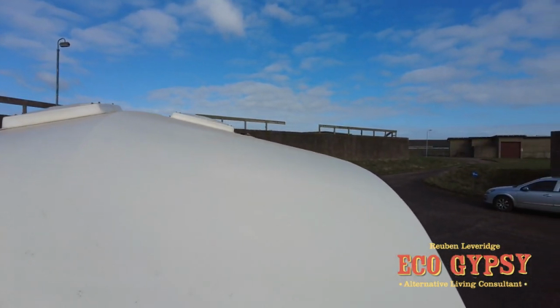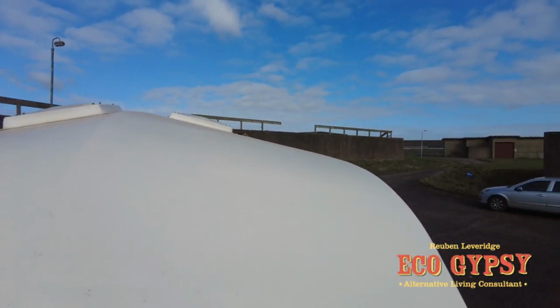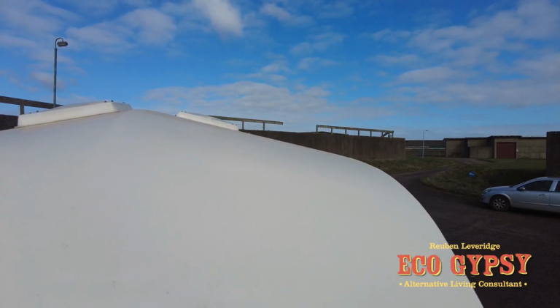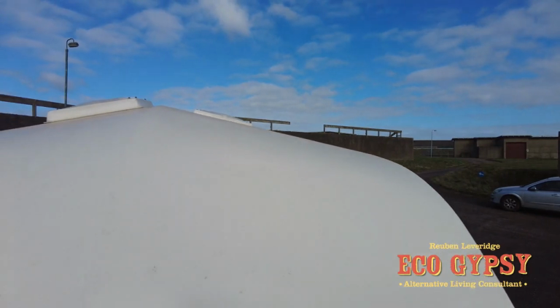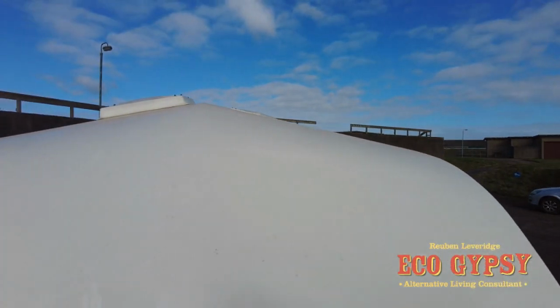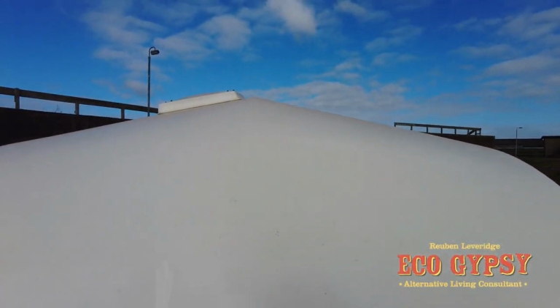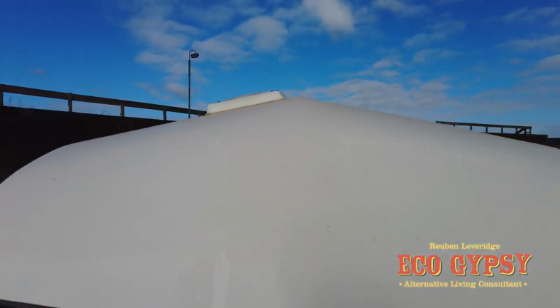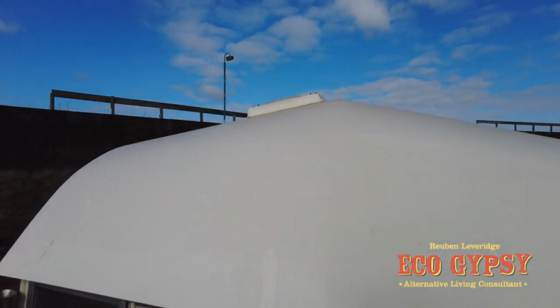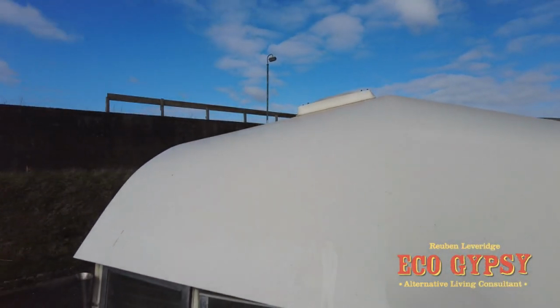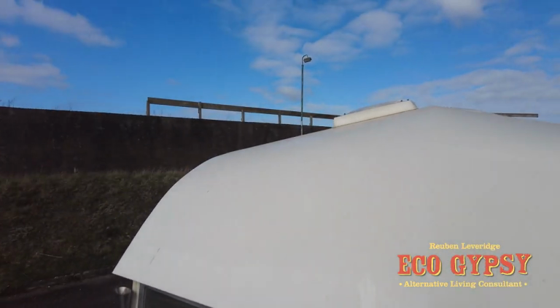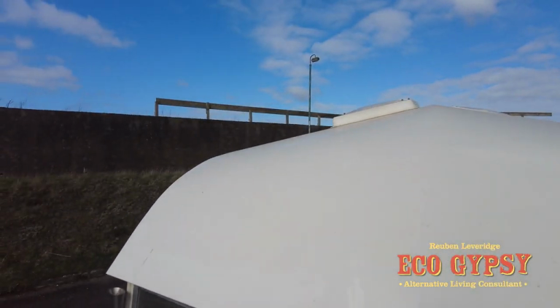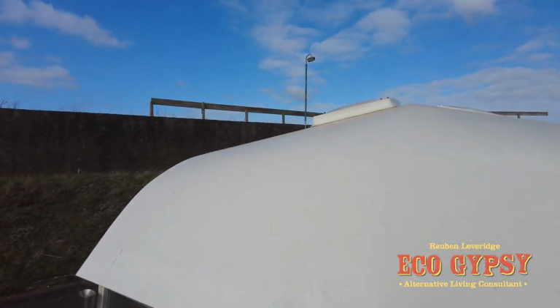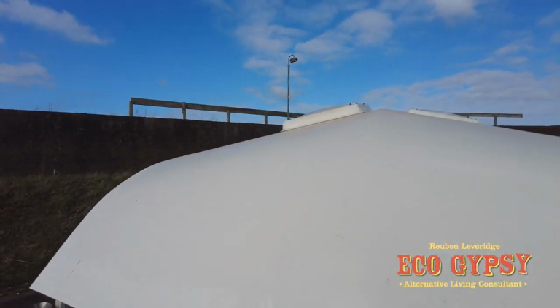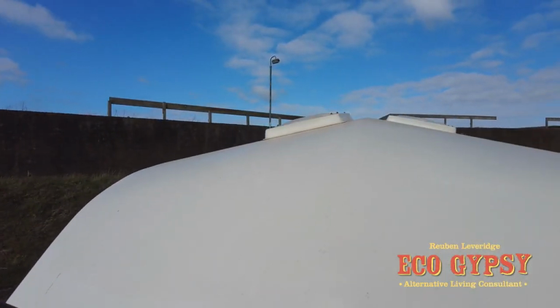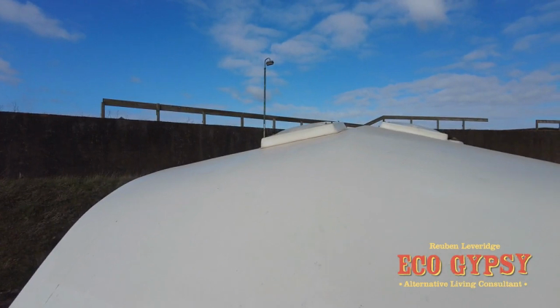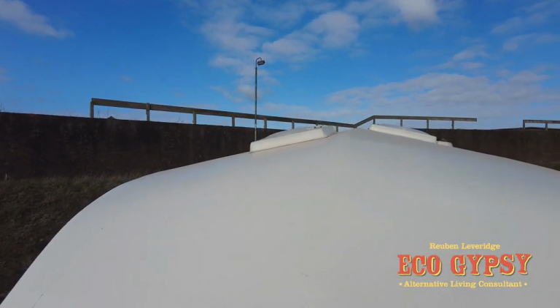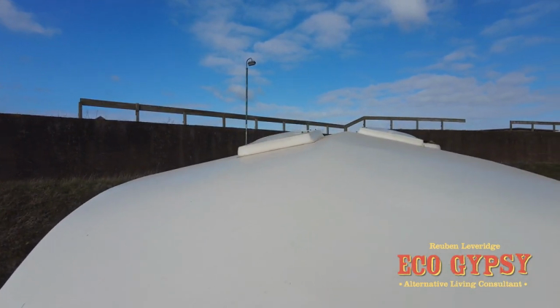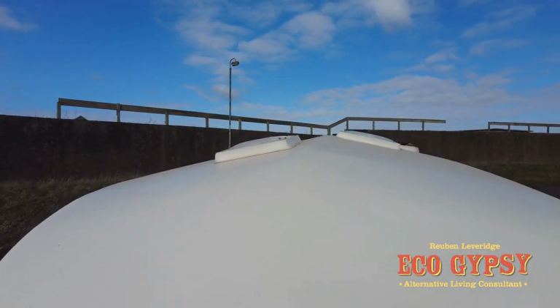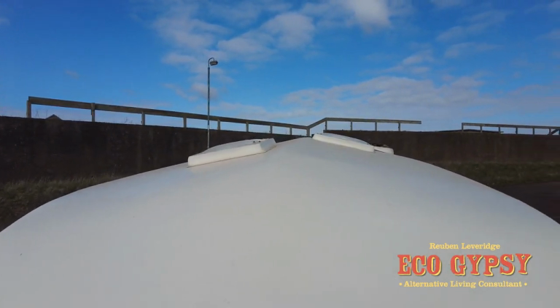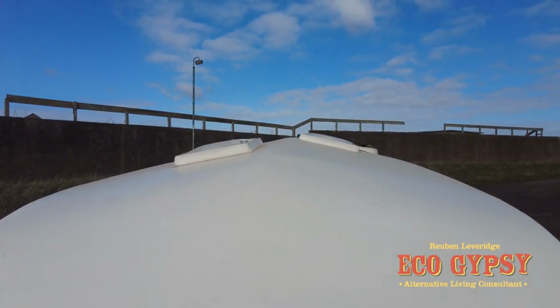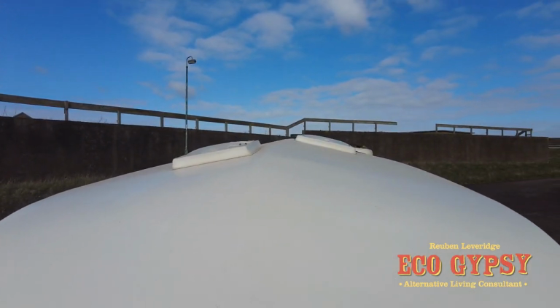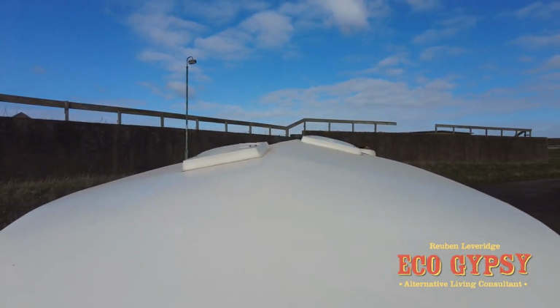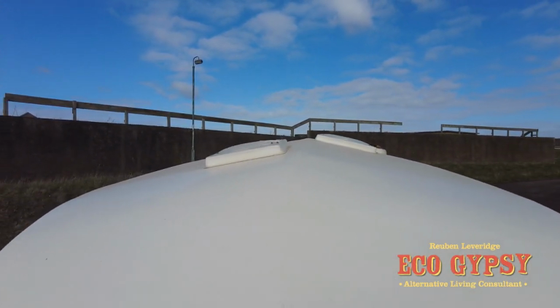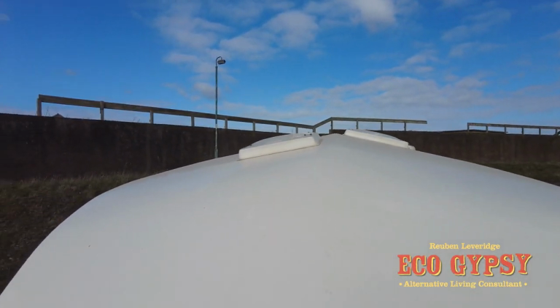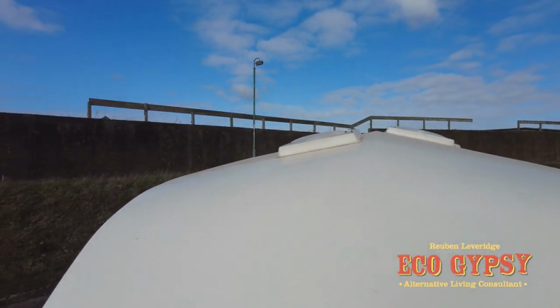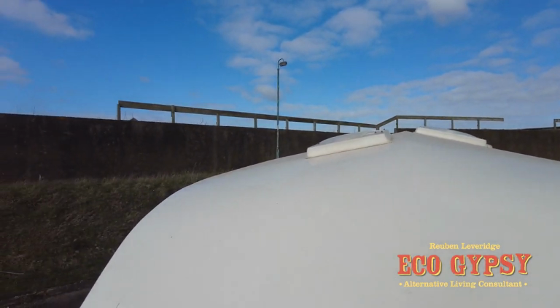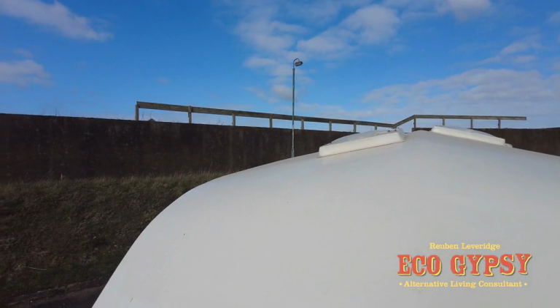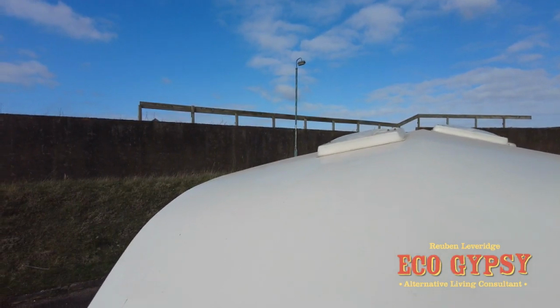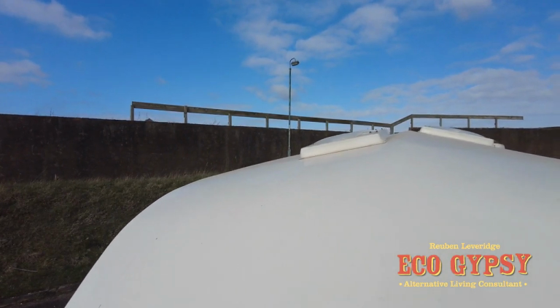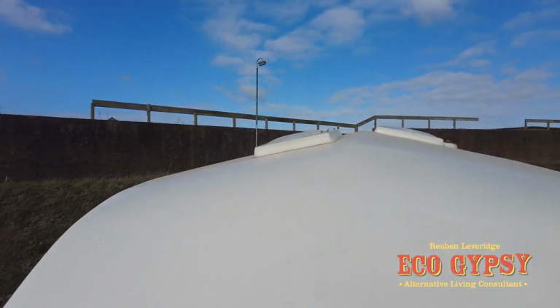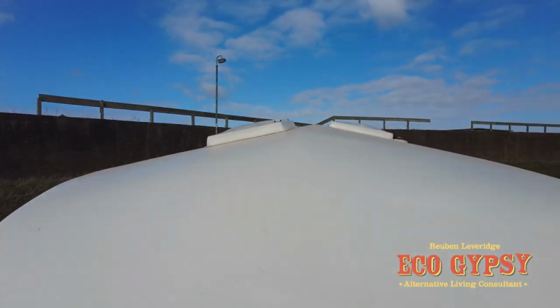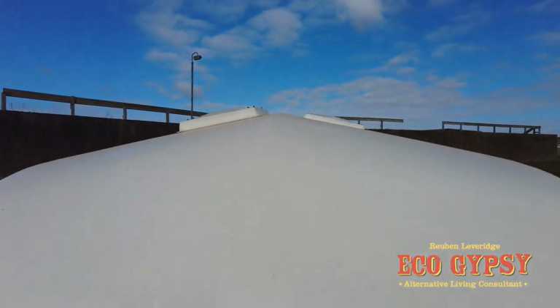A friend of mine has done a very, very good job of this. Replaced this little end in fibreglass to haul that up. And it's had a coat of paint on the roof. A bit dusty, but it's all basically brand new.